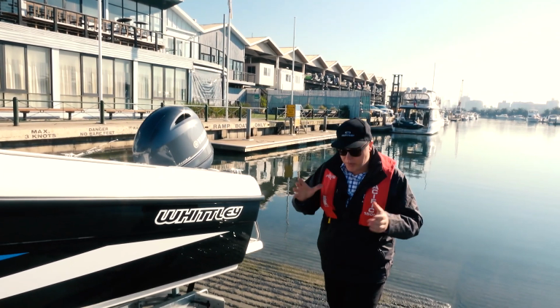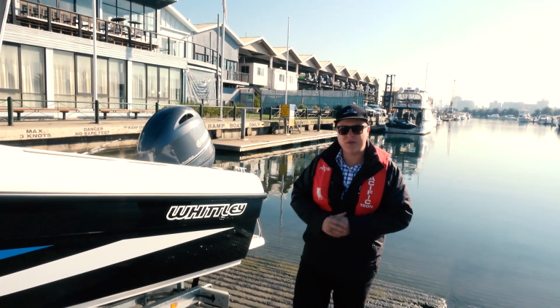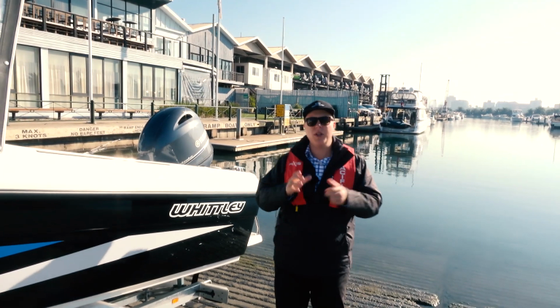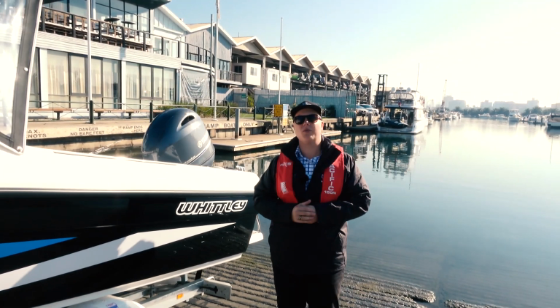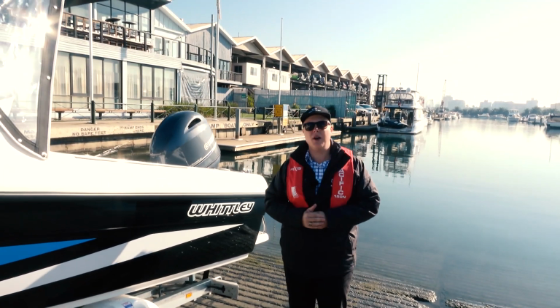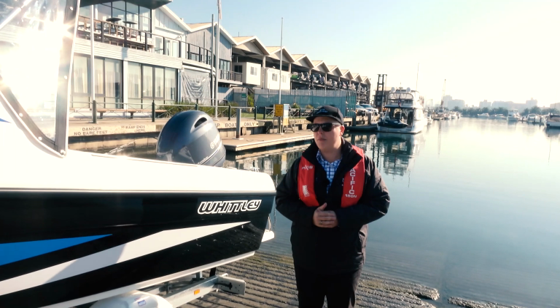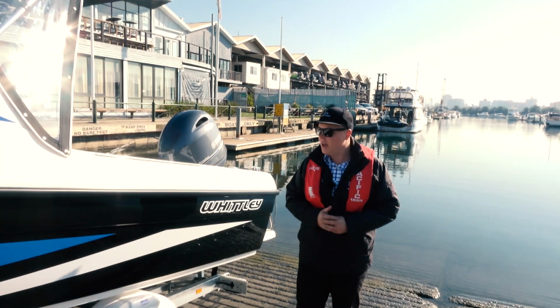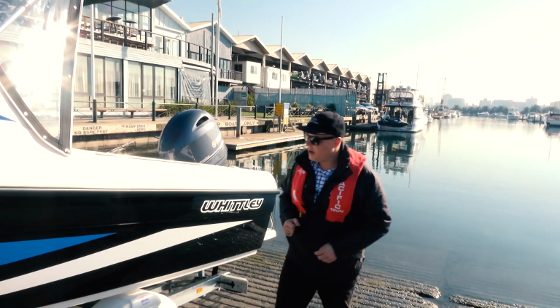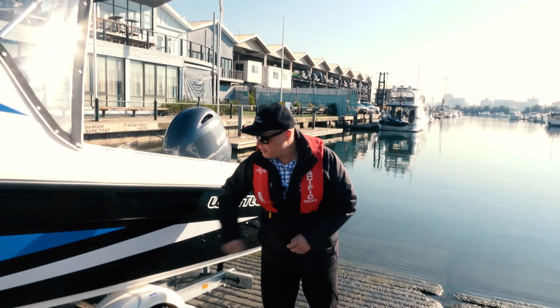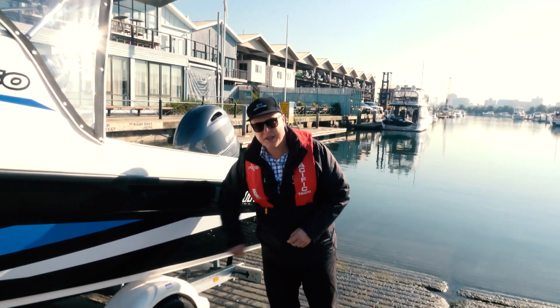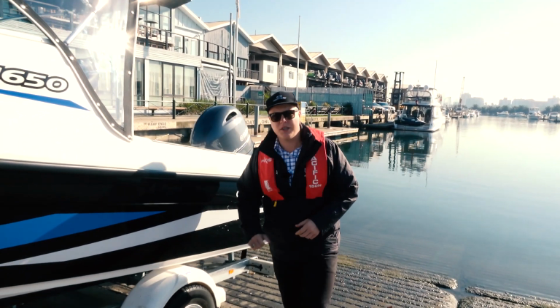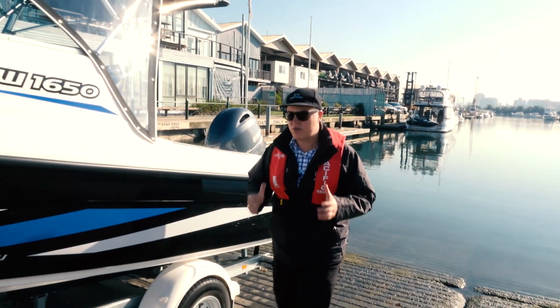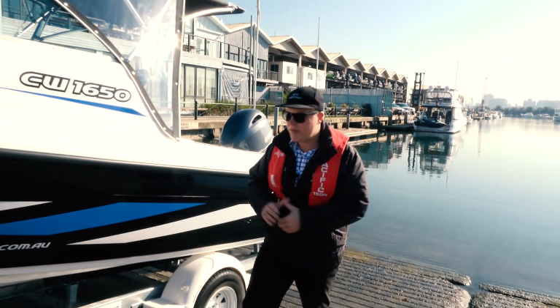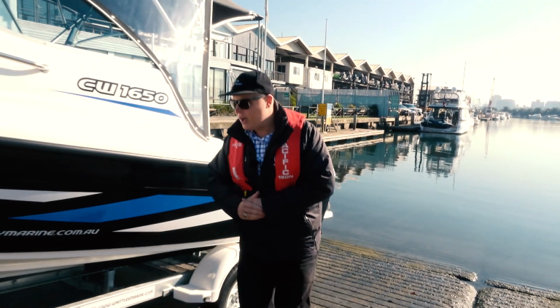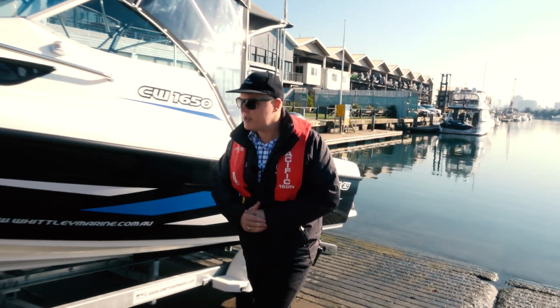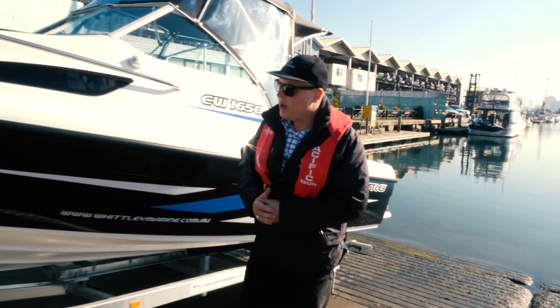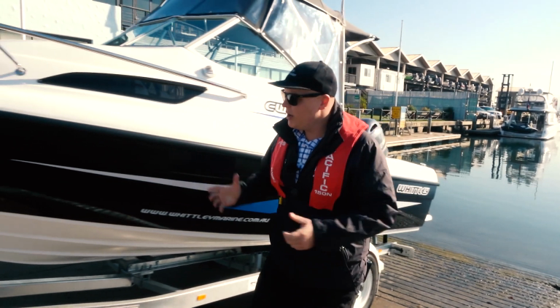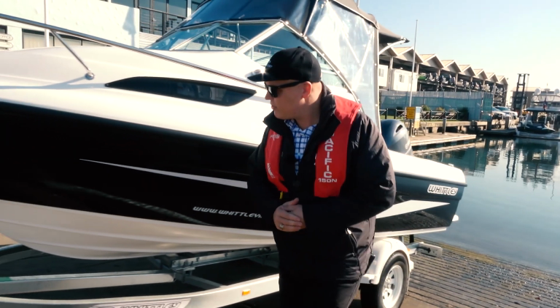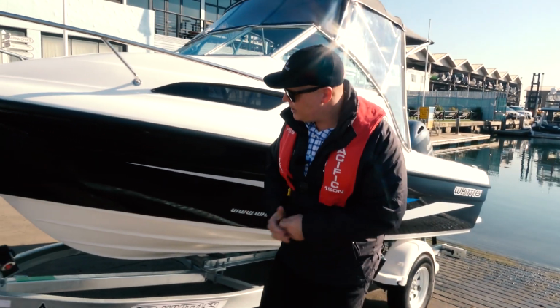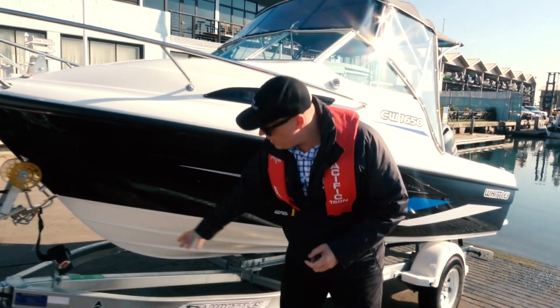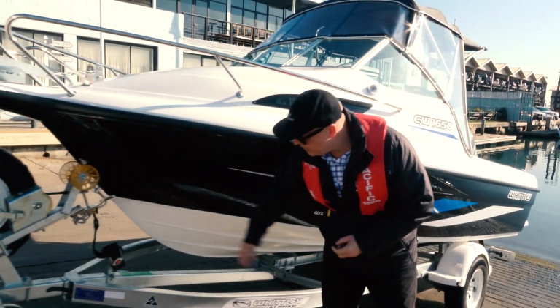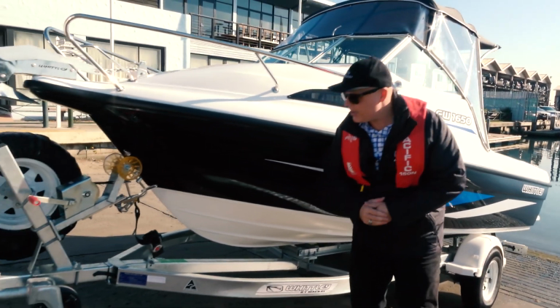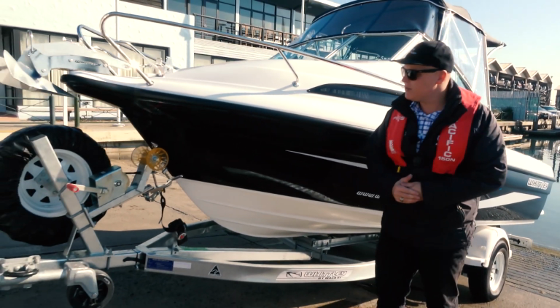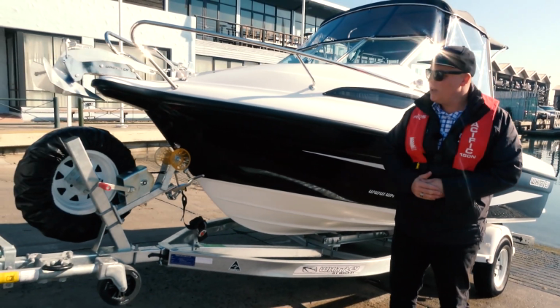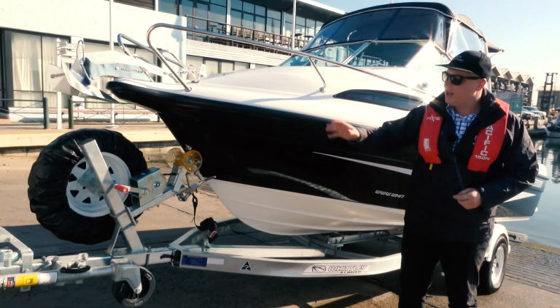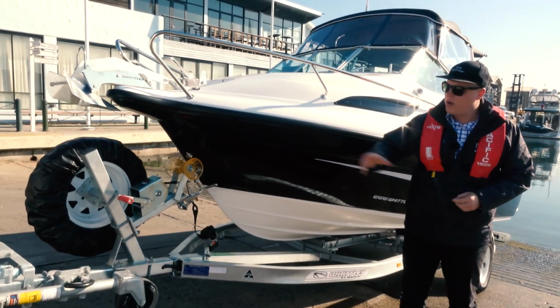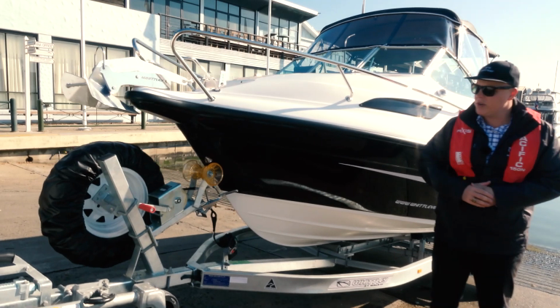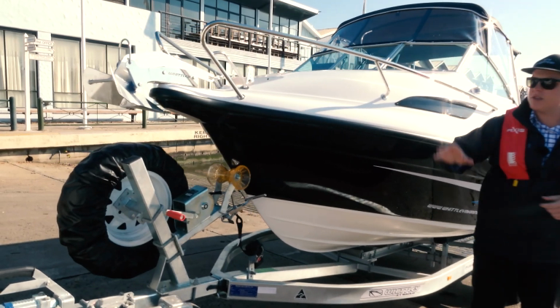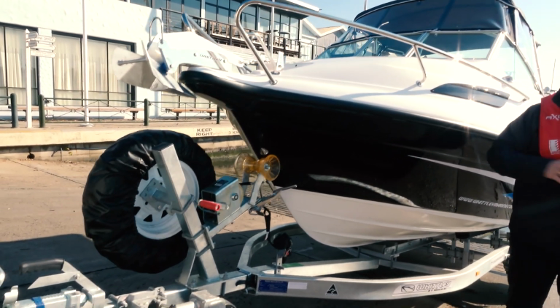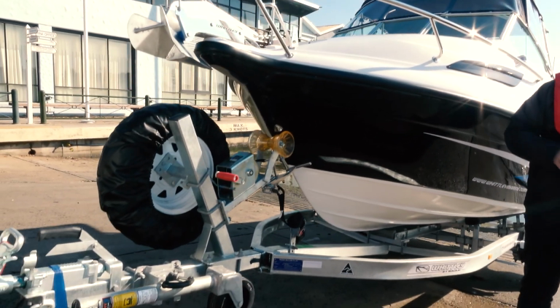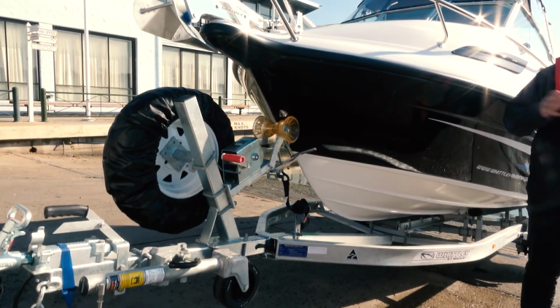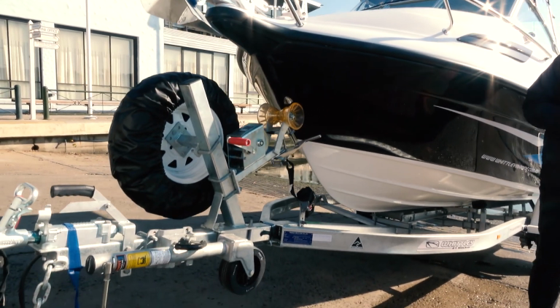All our boats, as with all Whitley boats, are made locally in Melbourne. This is a fibreglass hull — nice and strong and tough. It's a high-quality Mackay trailer, obviously made locally as well. There's an Elko winch on the front, a spare wheel, and it's a mechanically braked trailer.